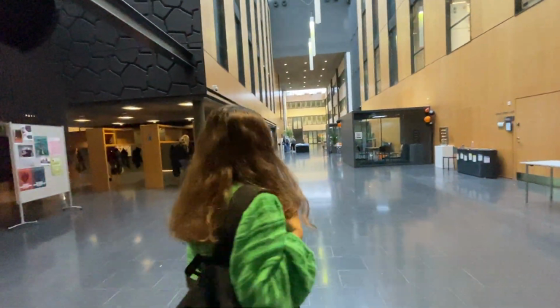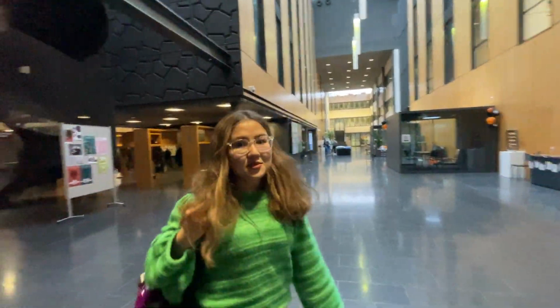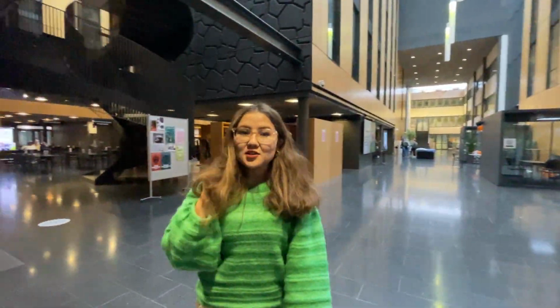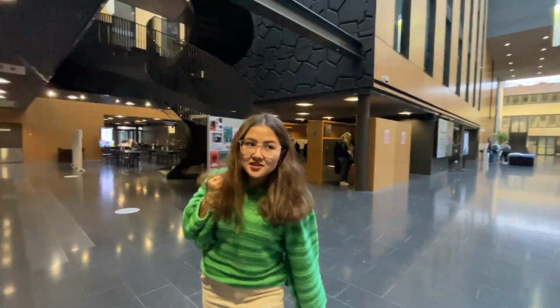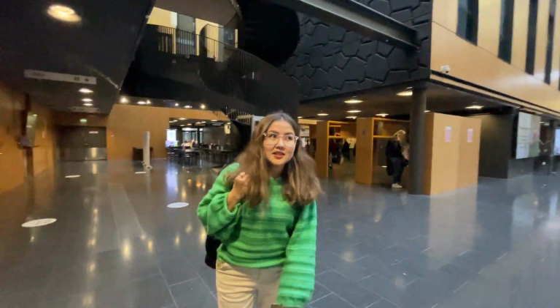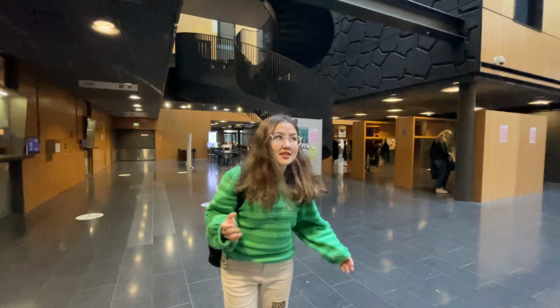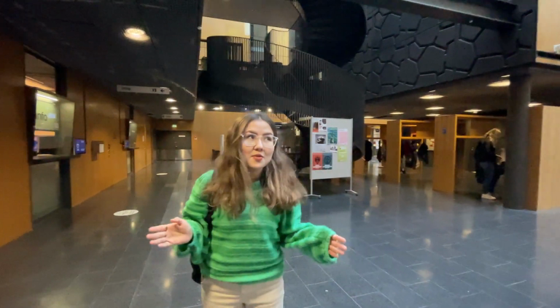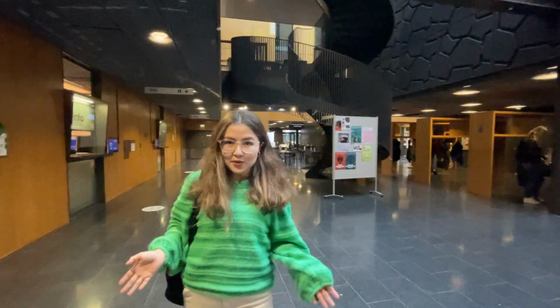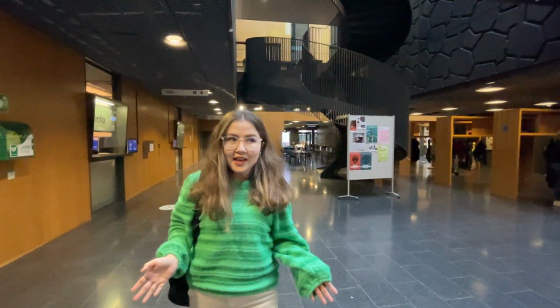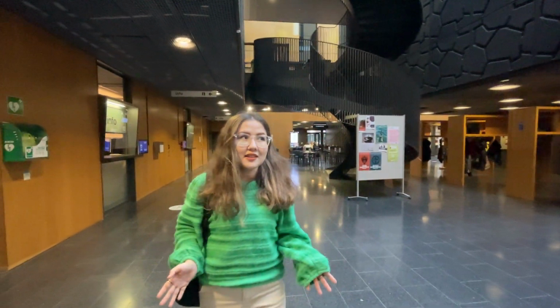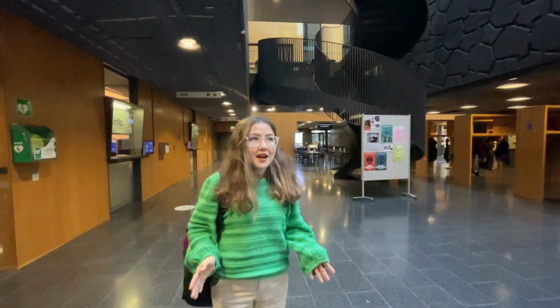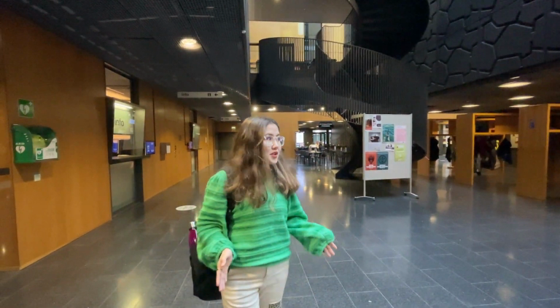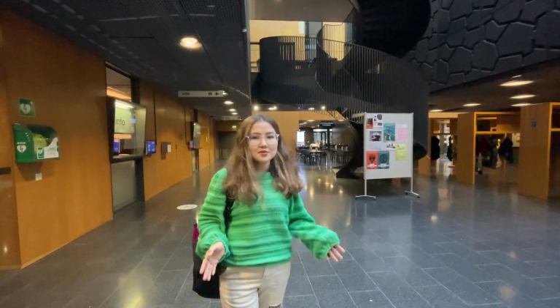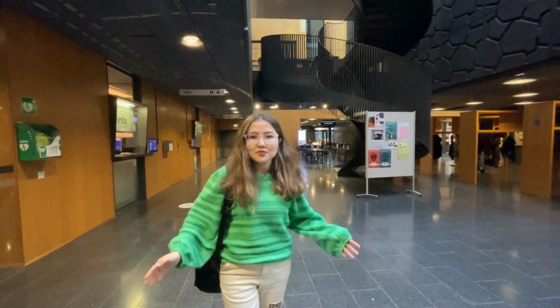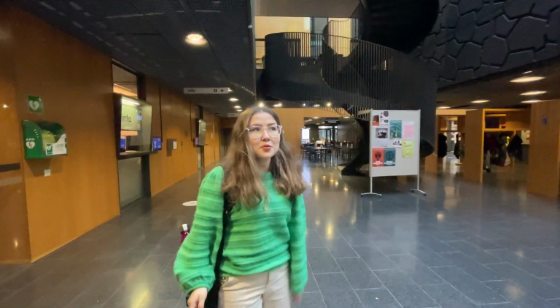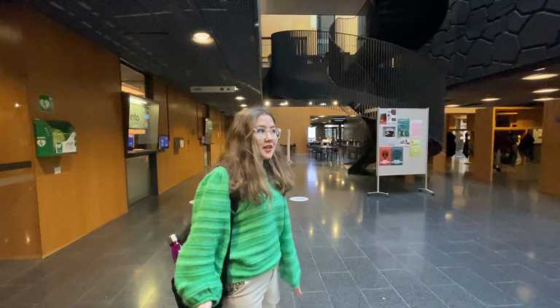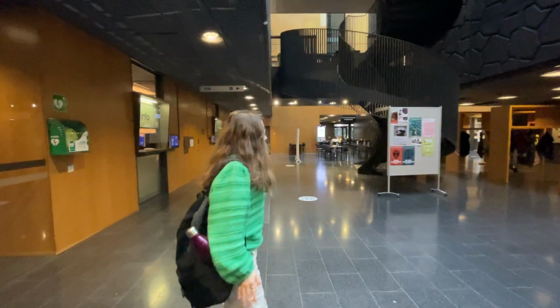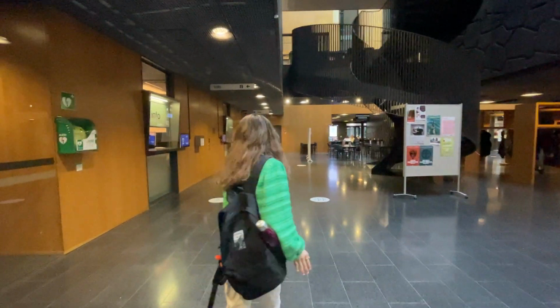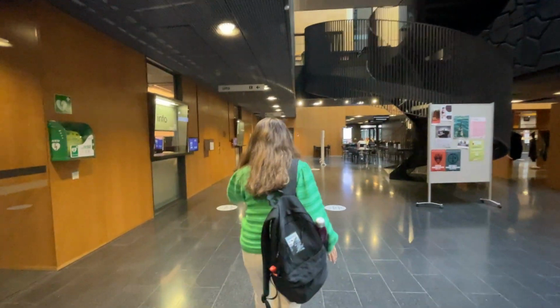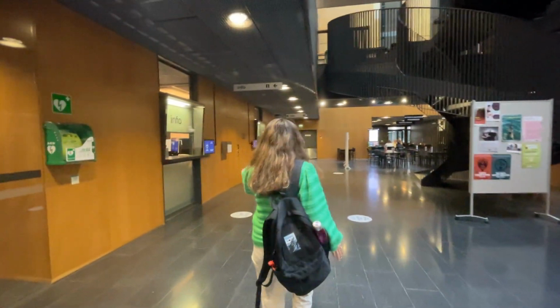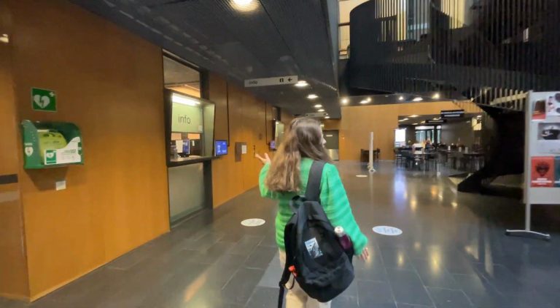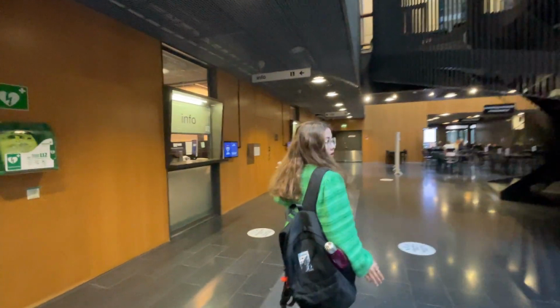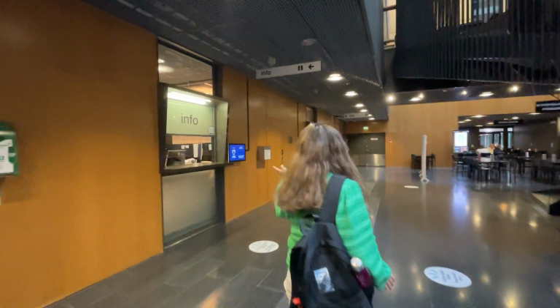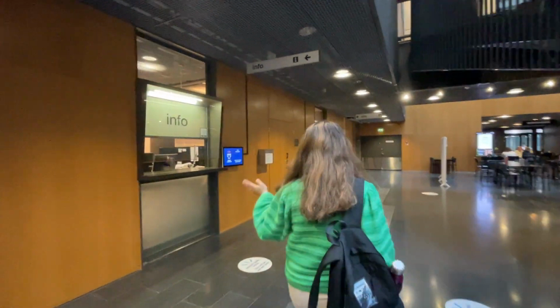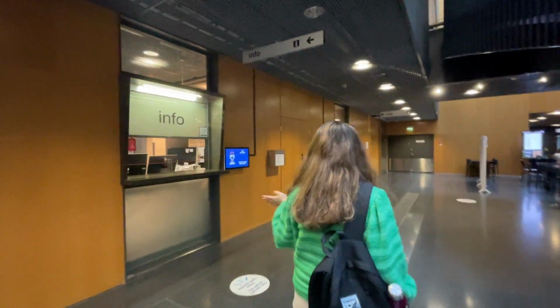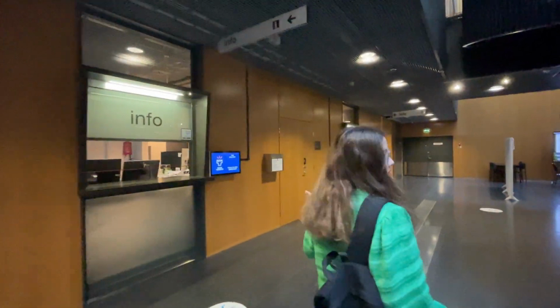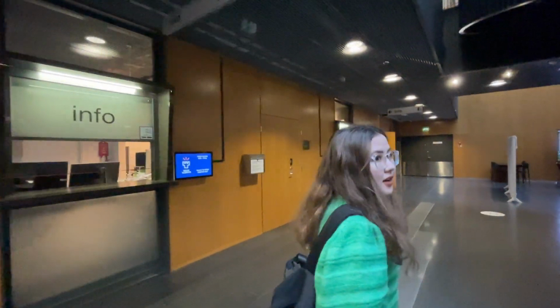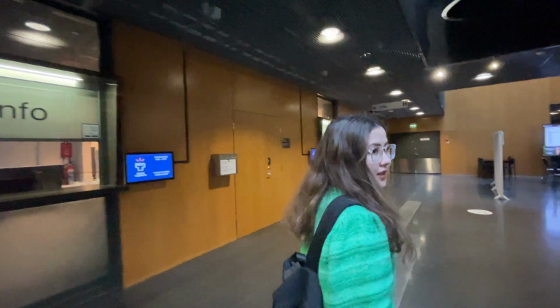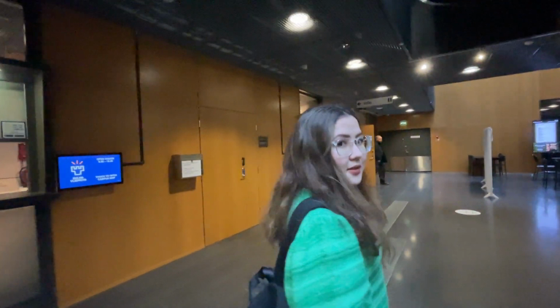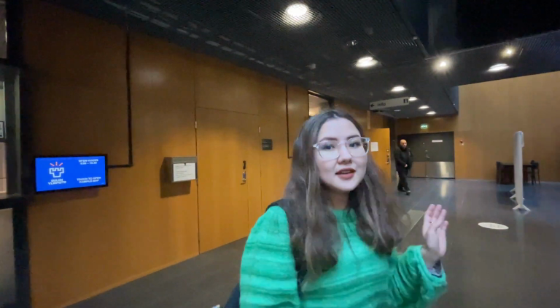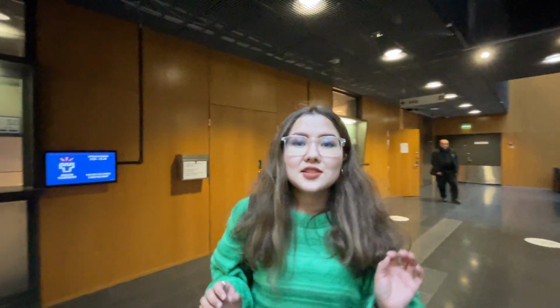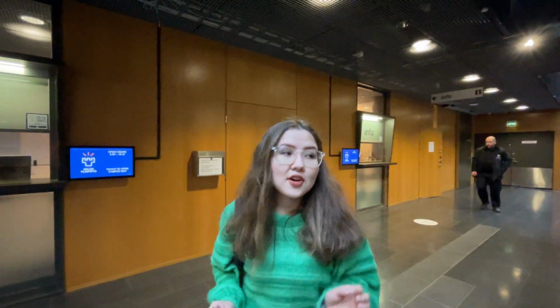As you can see, this is our main building and it's really pretty. And here you can see our info office. This is where I collected my student card.